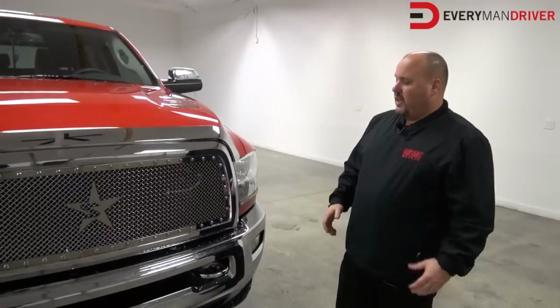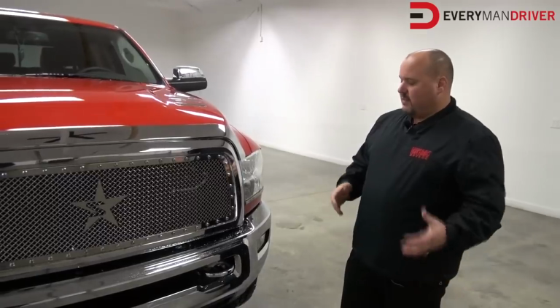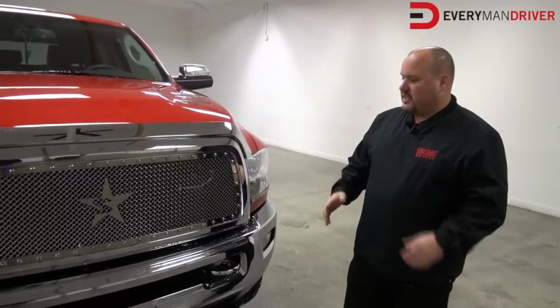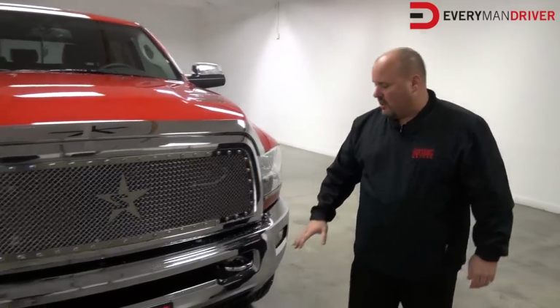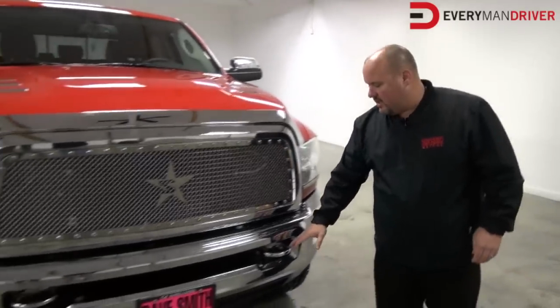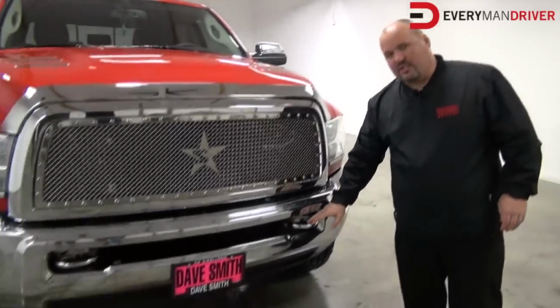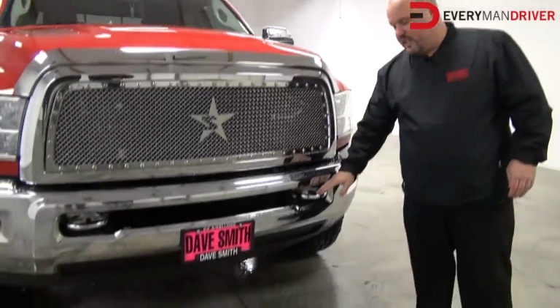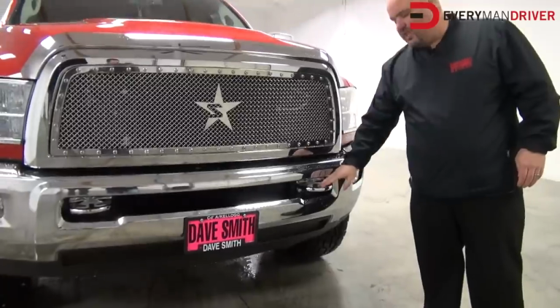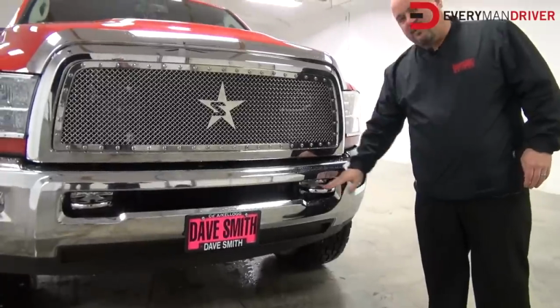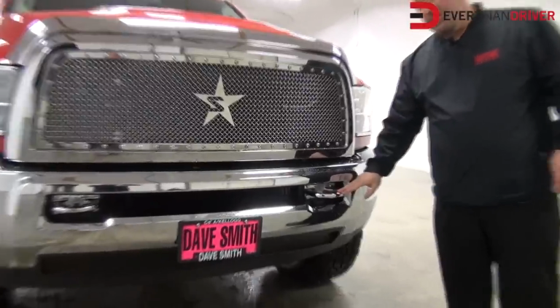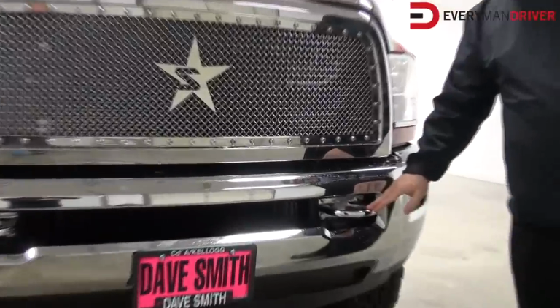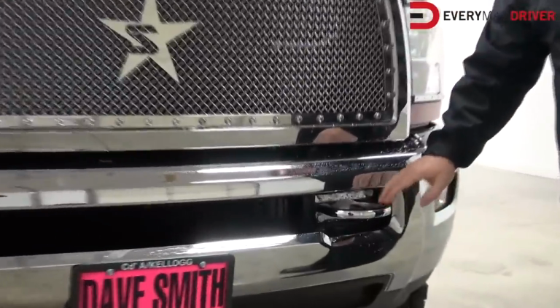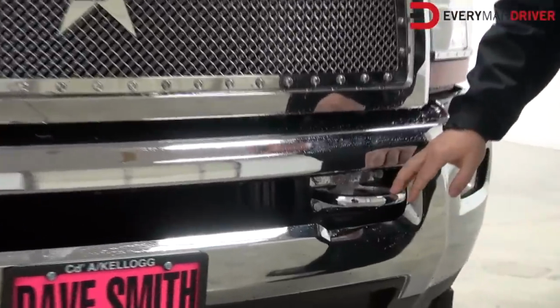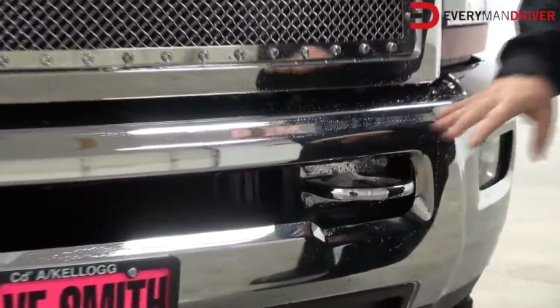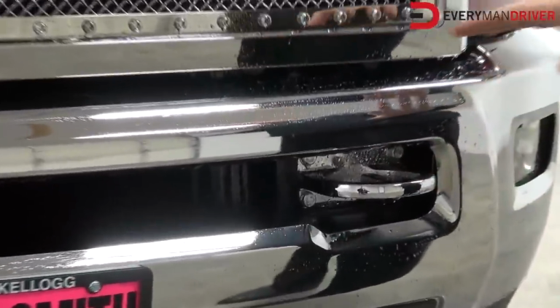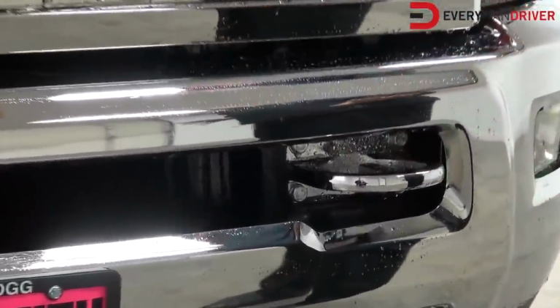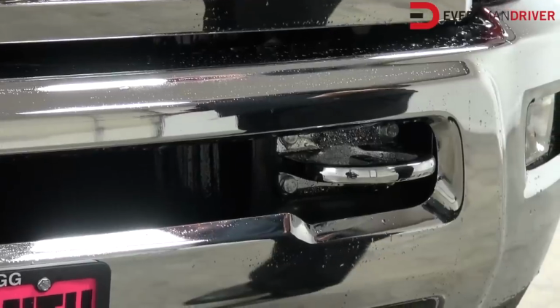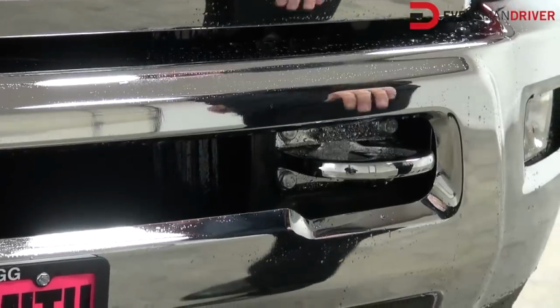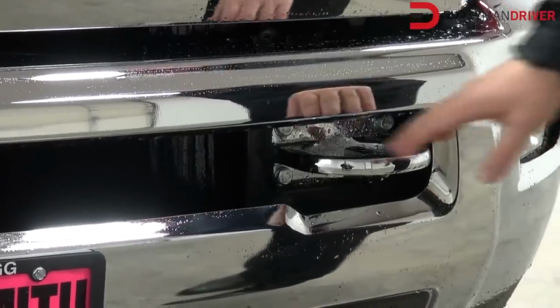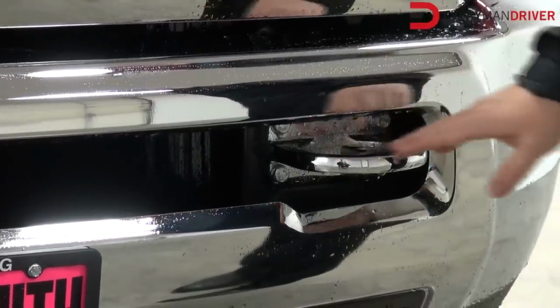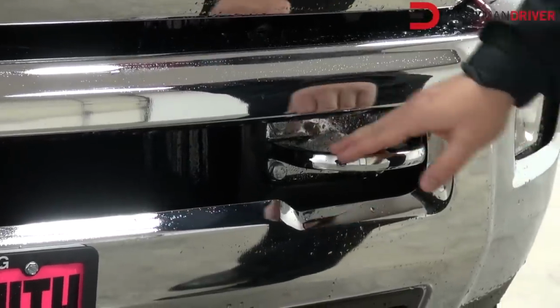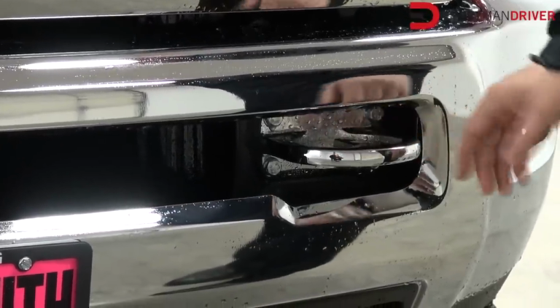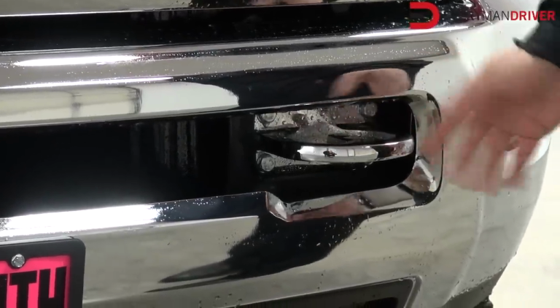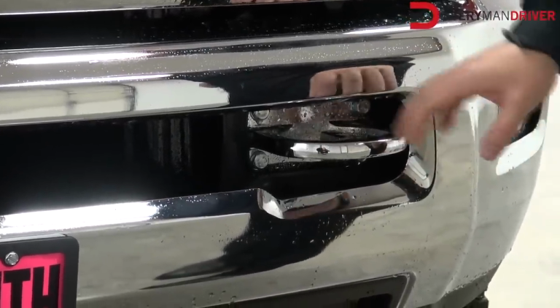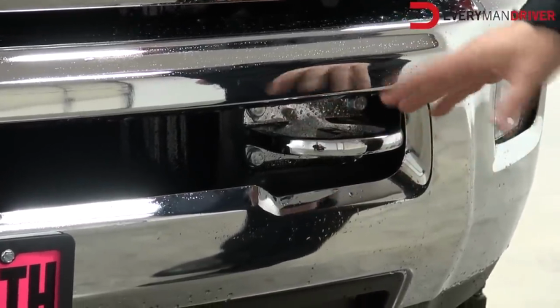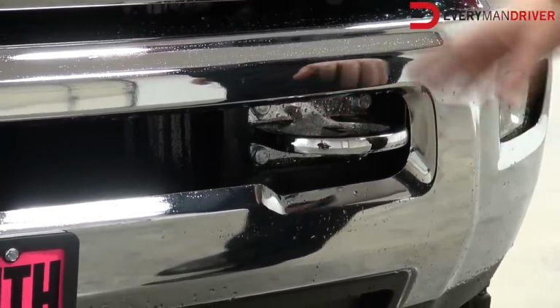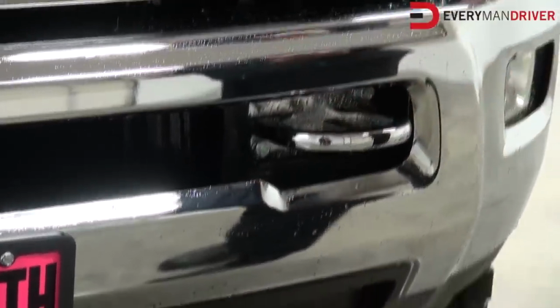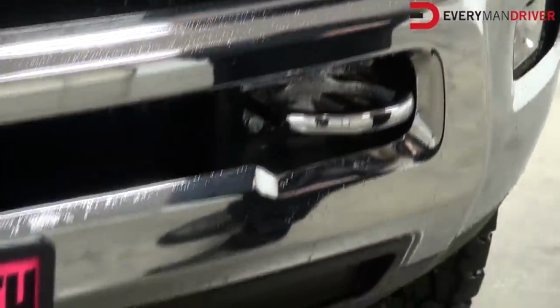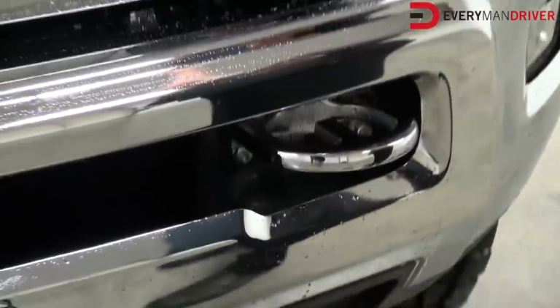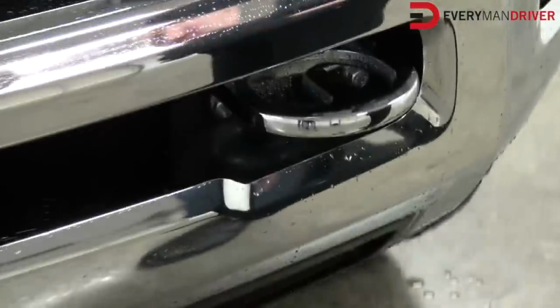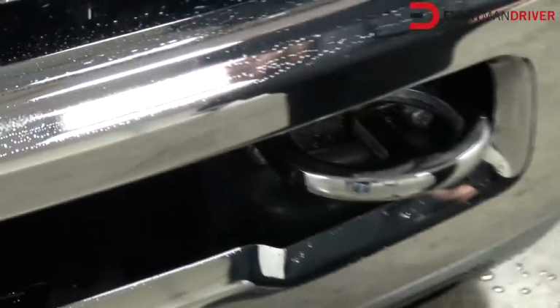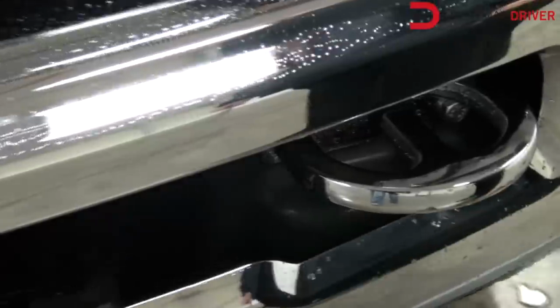We have some accessories here that are exclusive to us. We actually take the factory chrome tow hooks and have them chromed. It gives it that one-of-a-kind look — you don't have that powder-coated, chip-and-rust look. This makes it look a little classier.